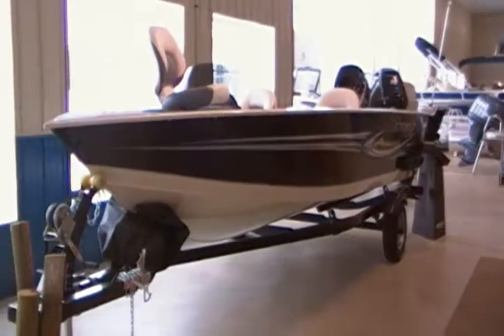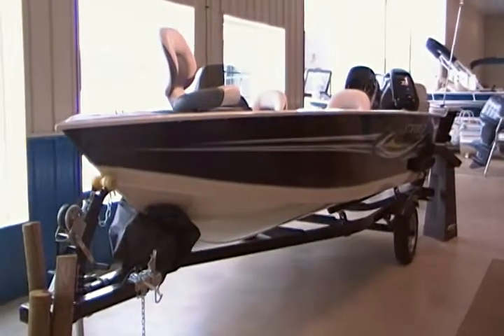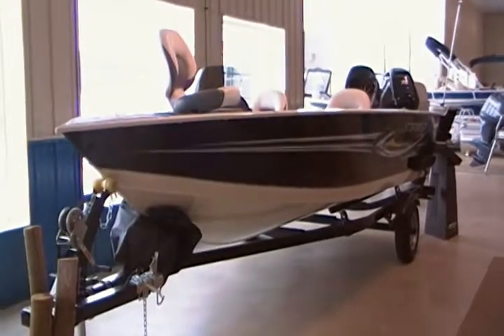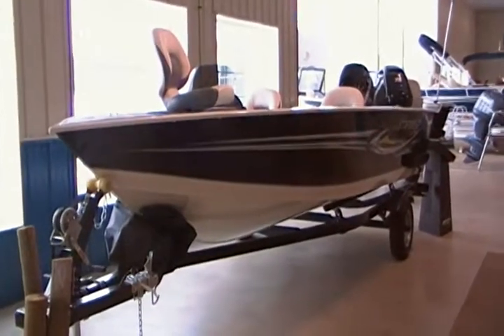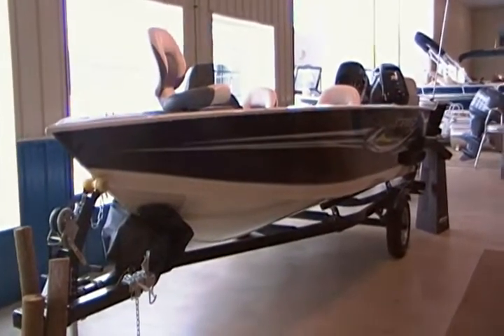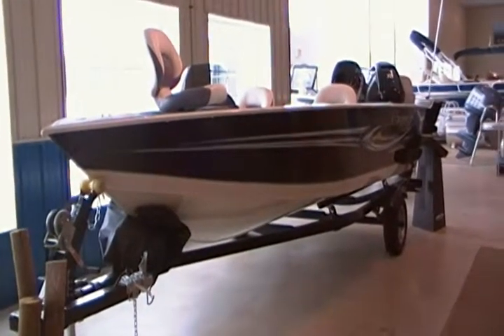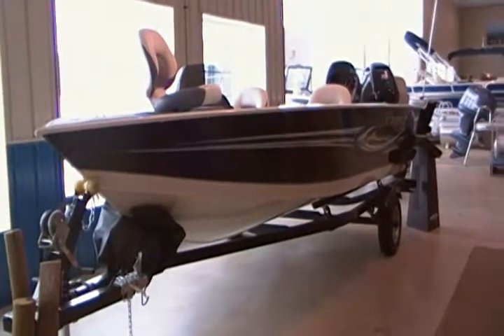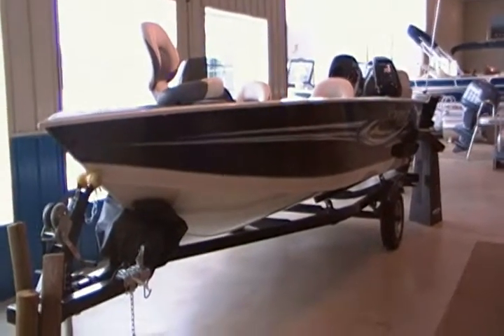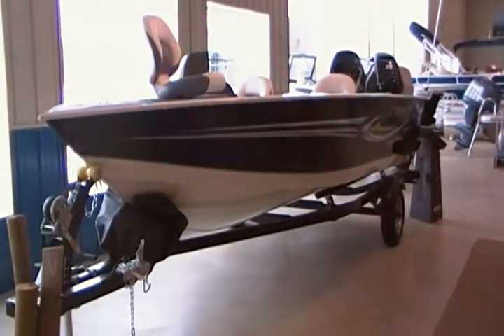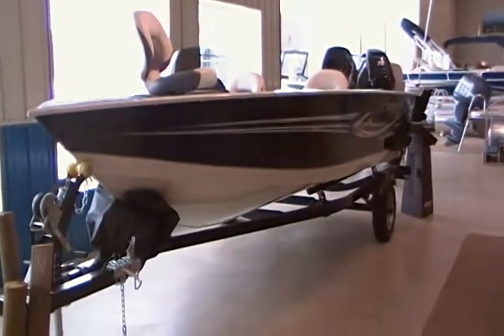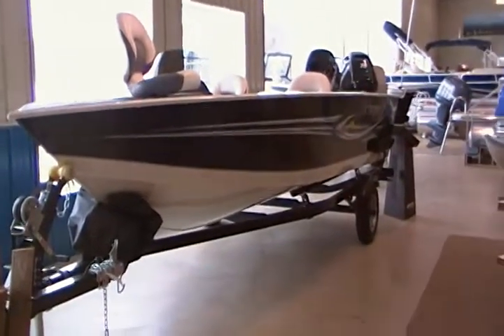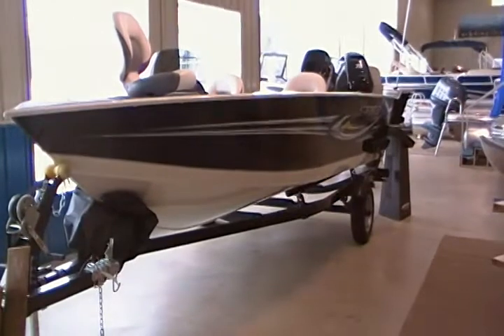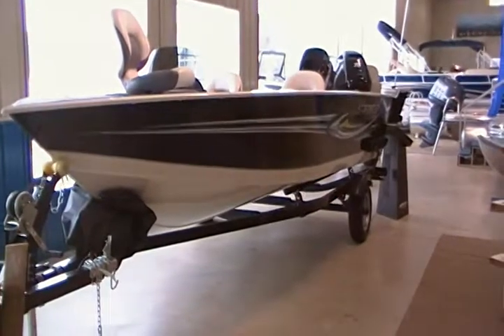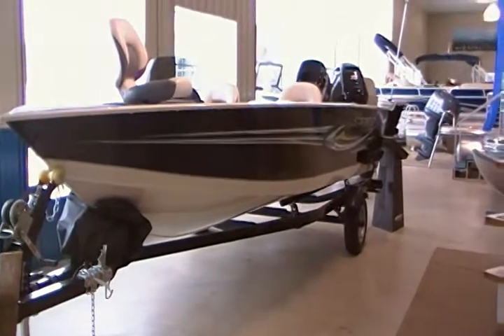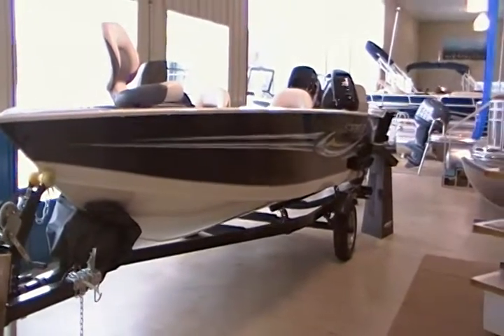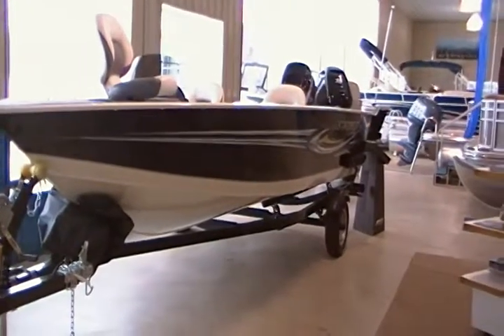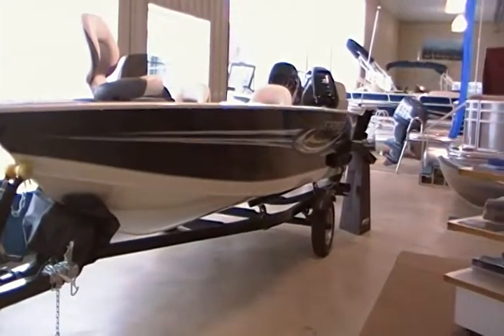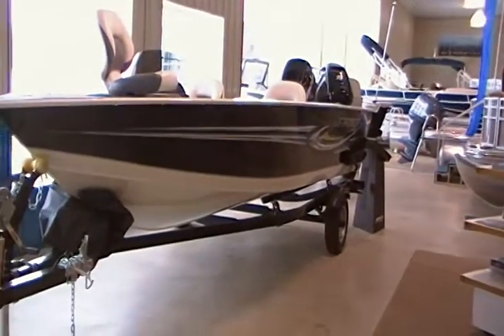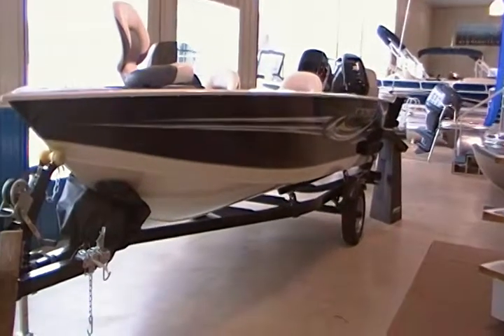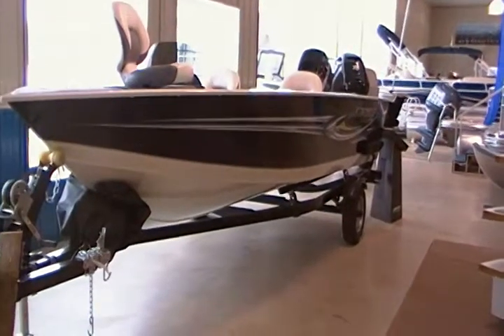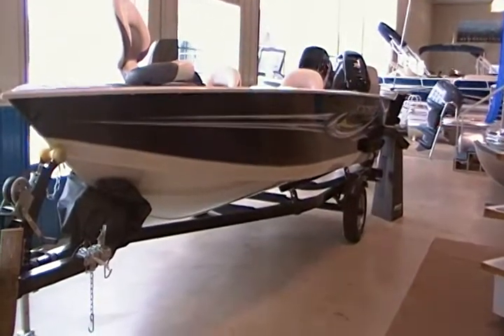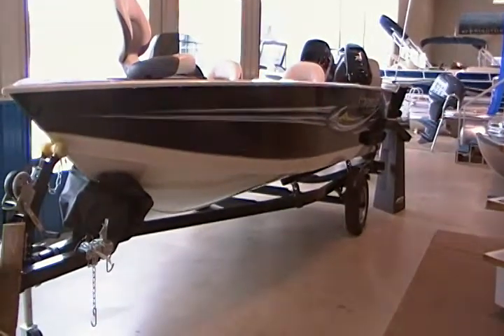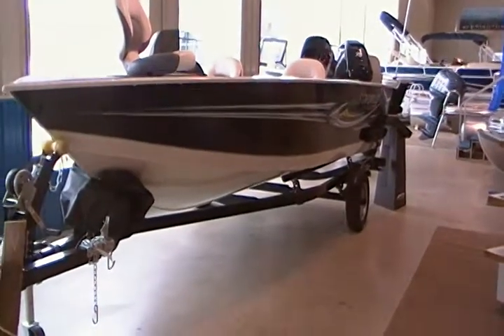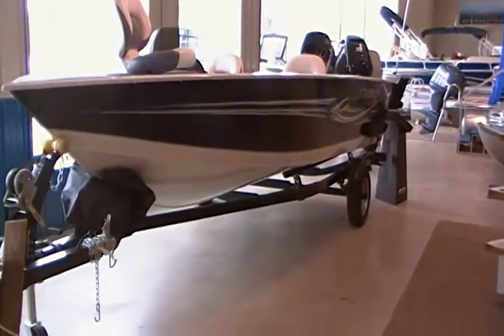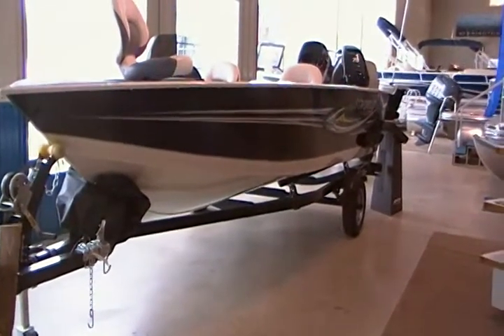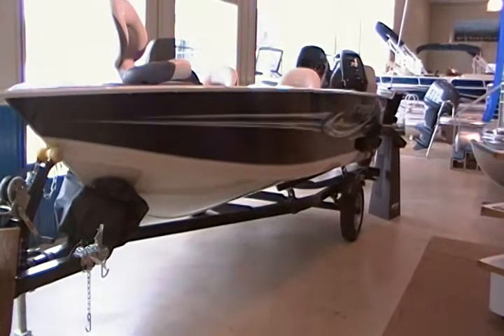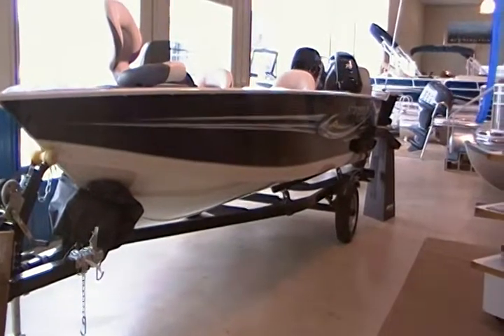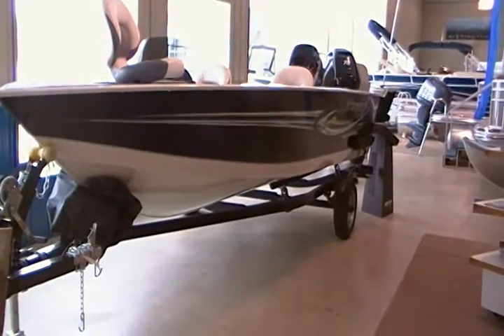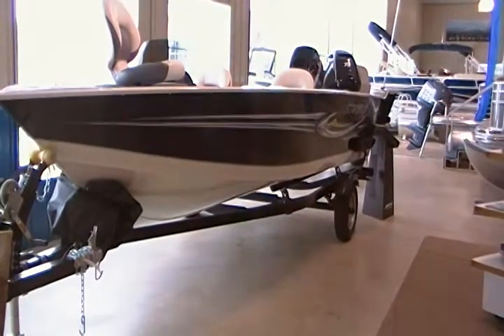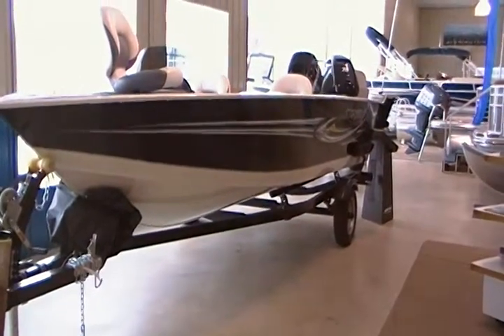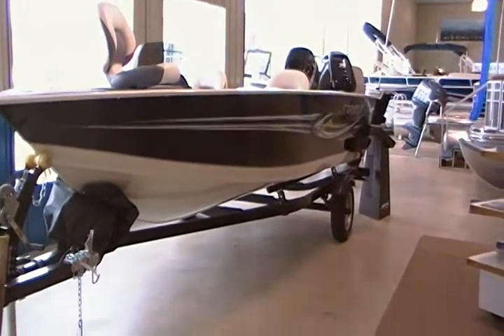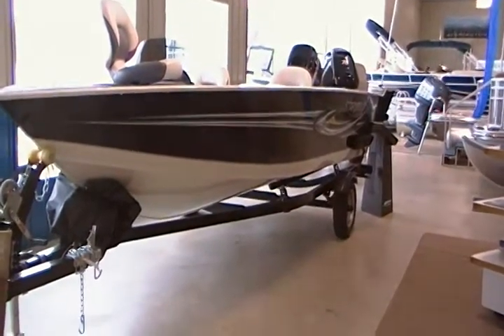This is a 2011 StarCraft StarWeld 16 Side Console with a 40 EFI Mercury 4-stroke engine. It comes with a free travel cover and a free Coast Guard package.